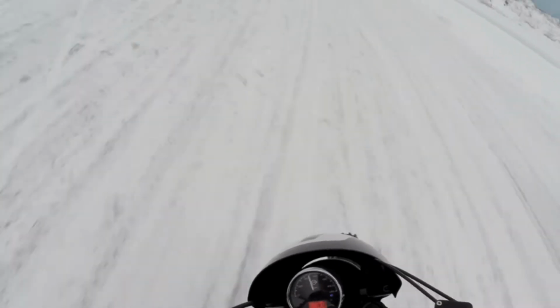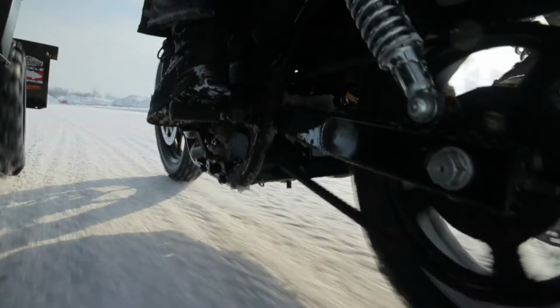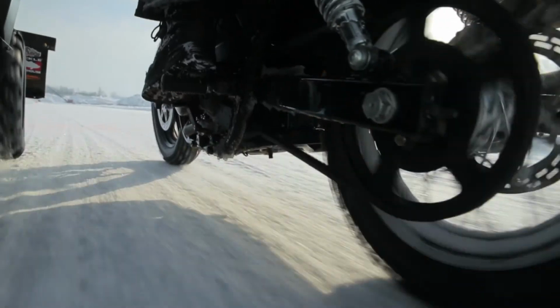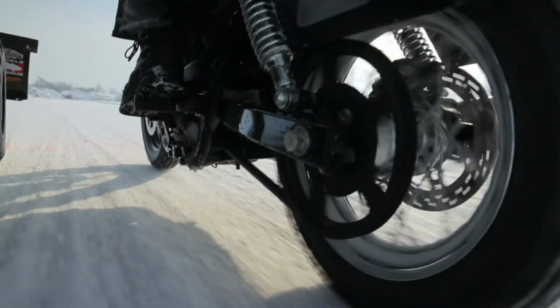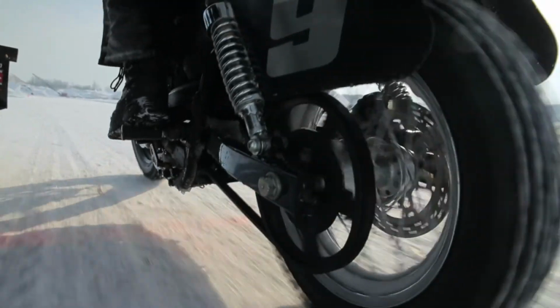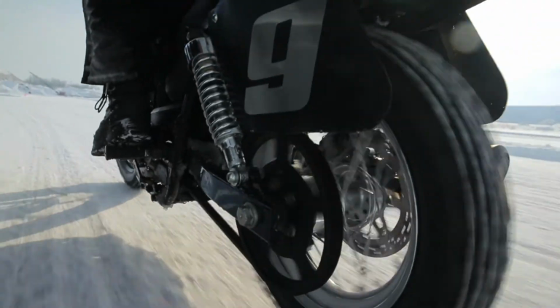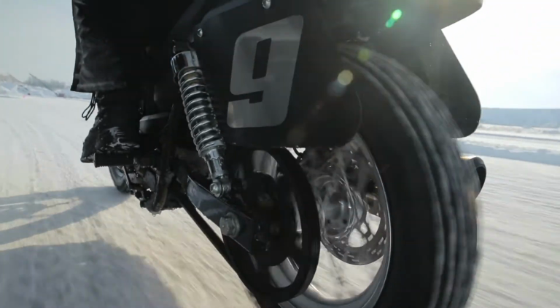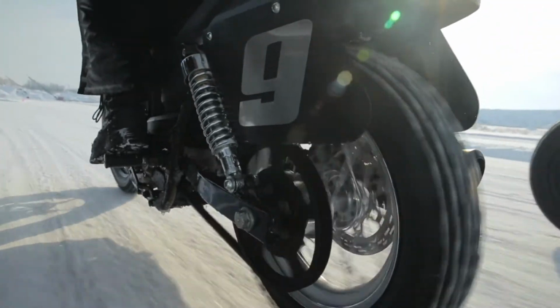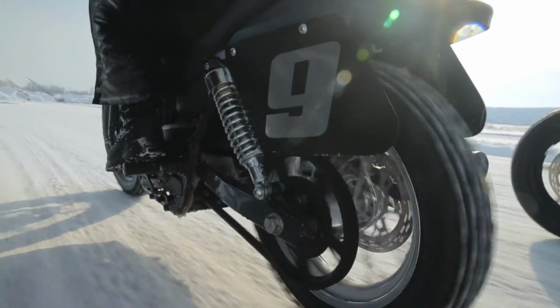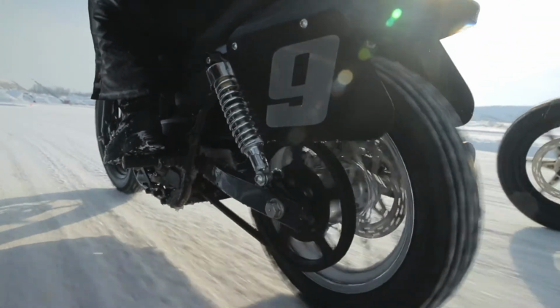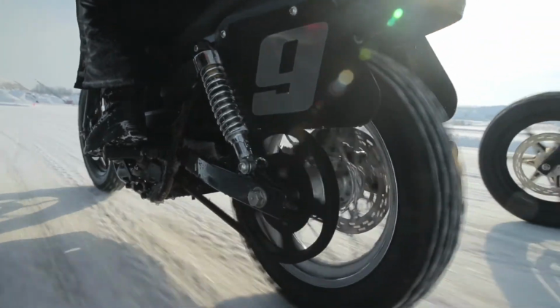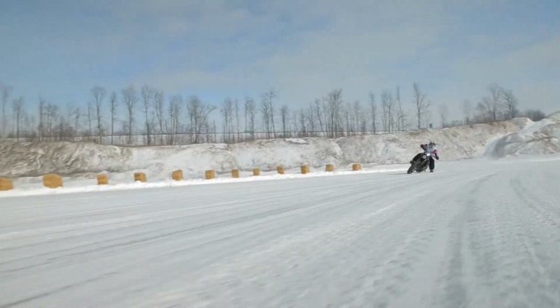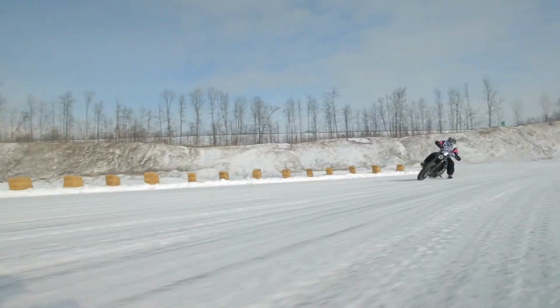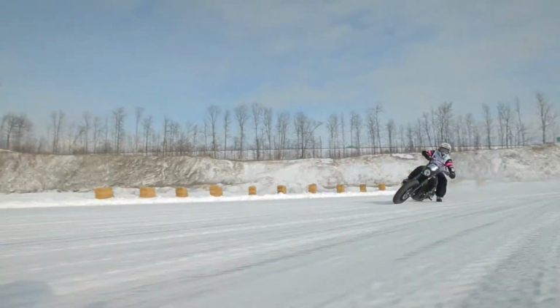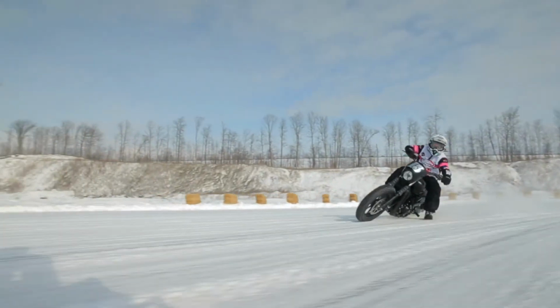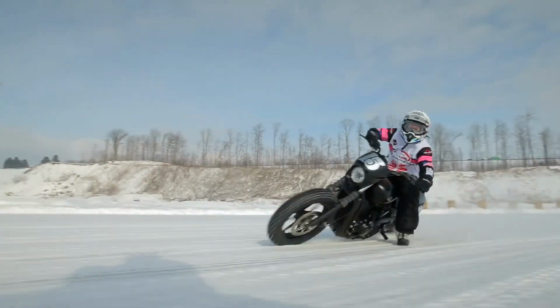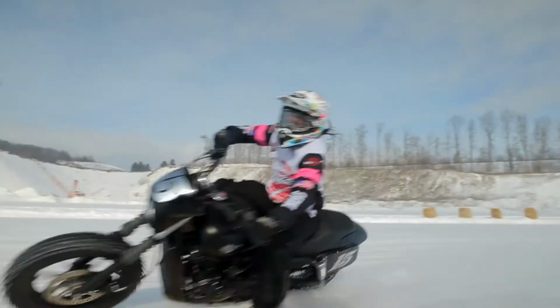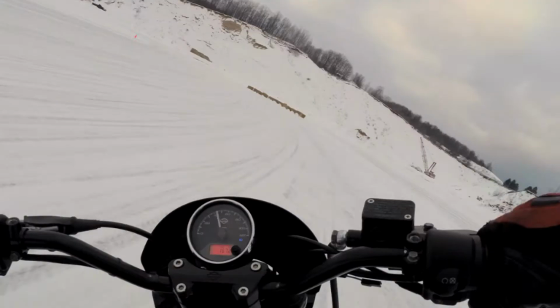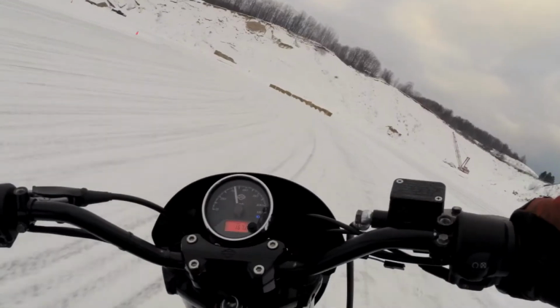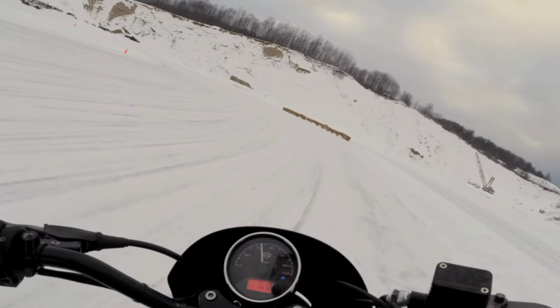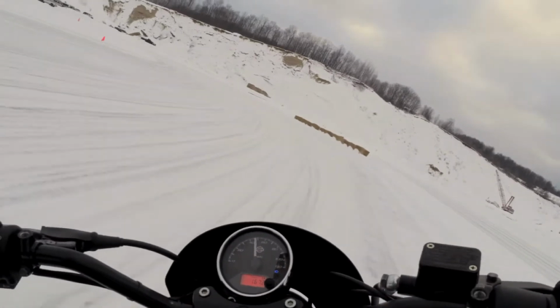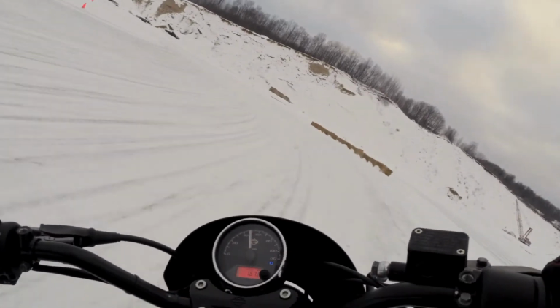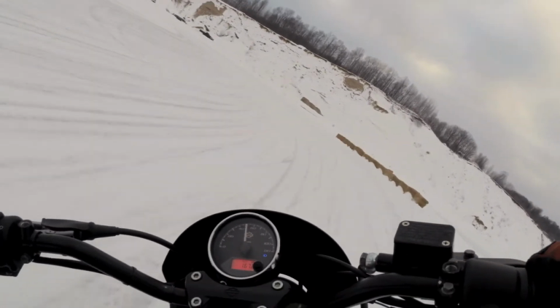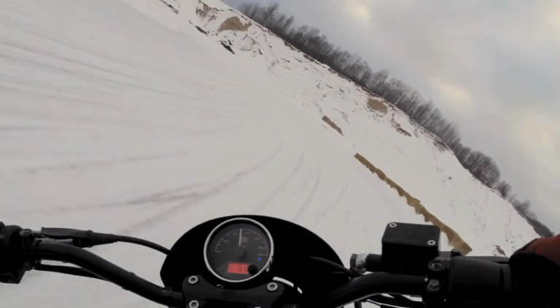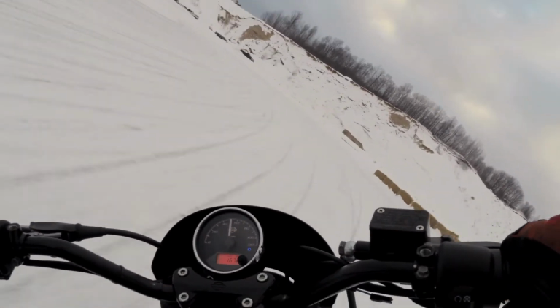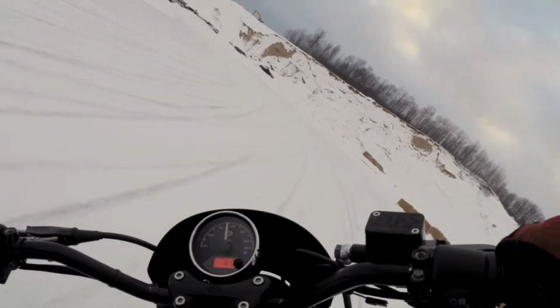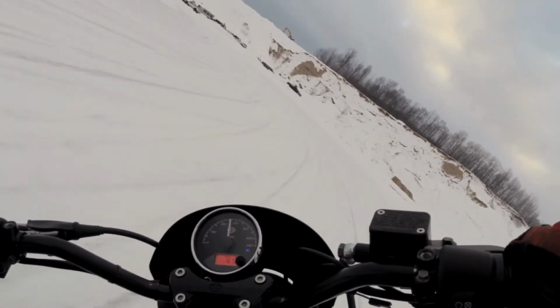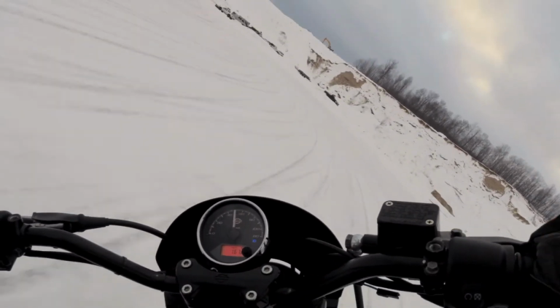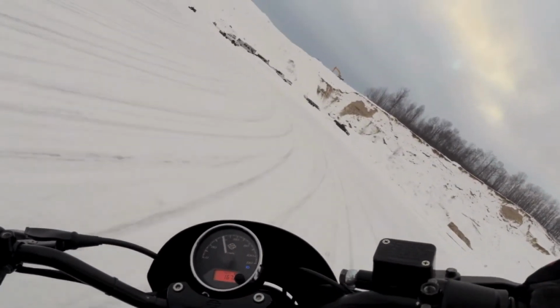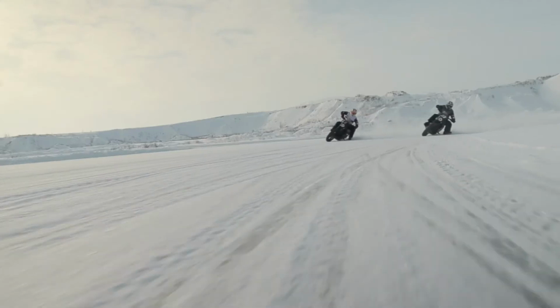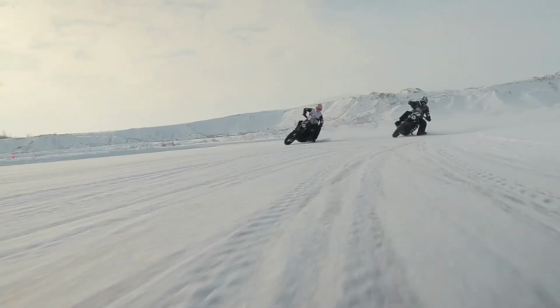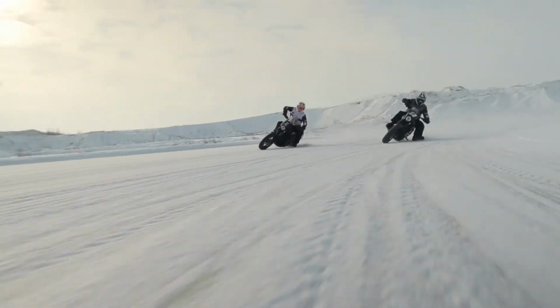I was really surprised by the power it had. It's got a lot of bottom end torque and I'm all for it. It feels like a dirt track bike when you first sit on it.